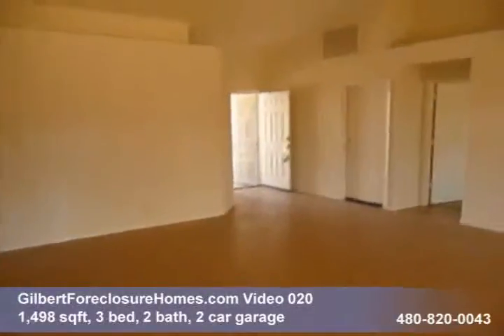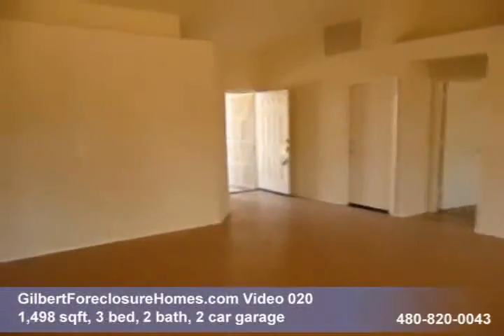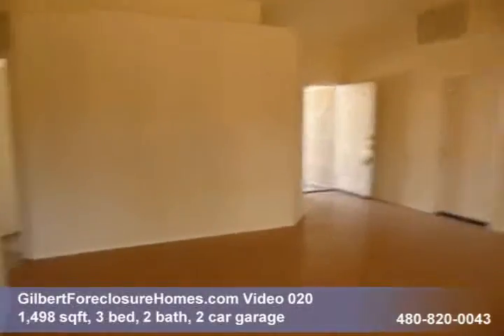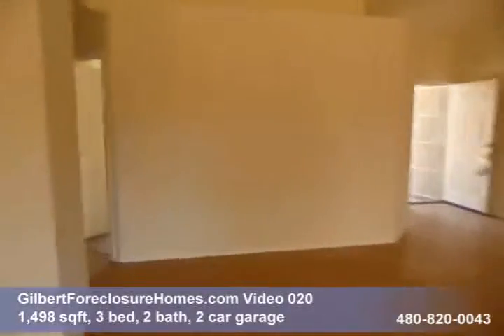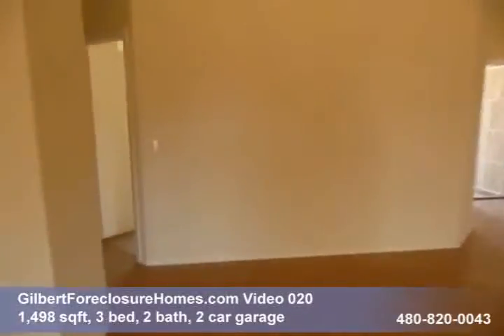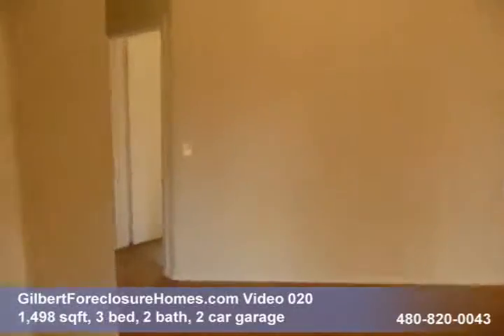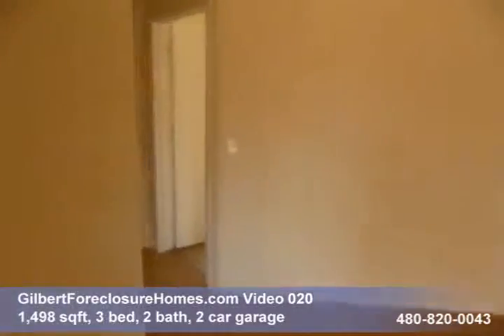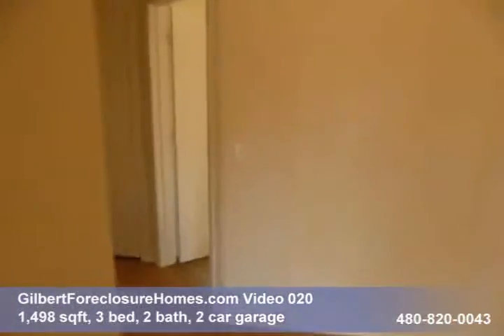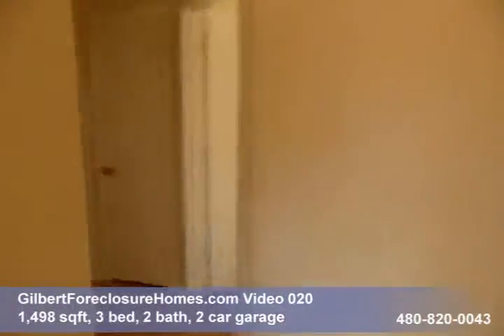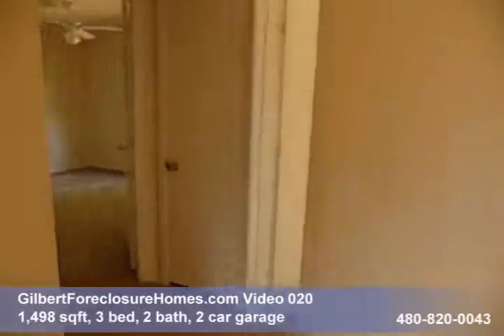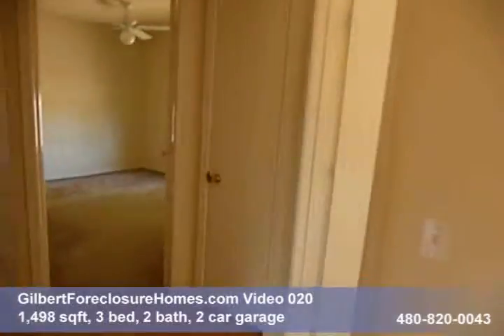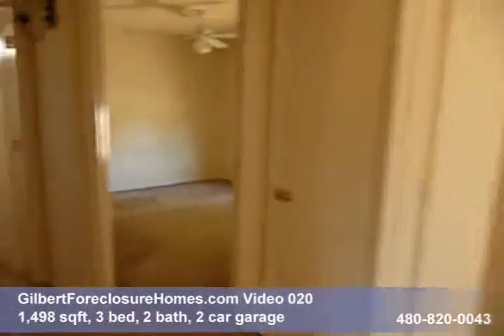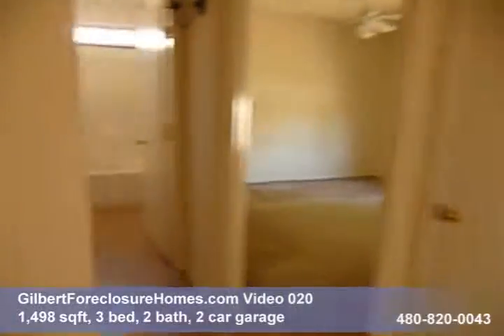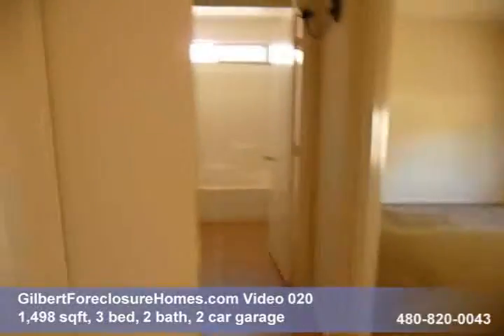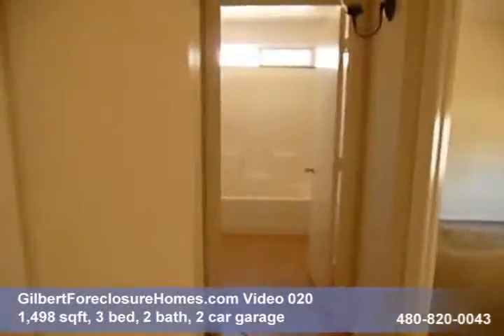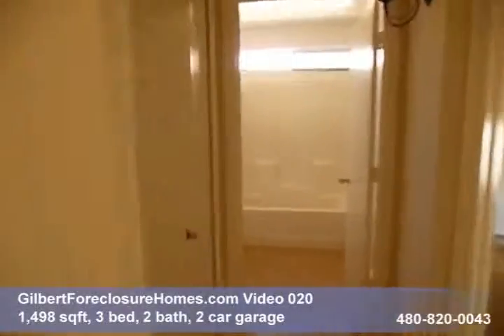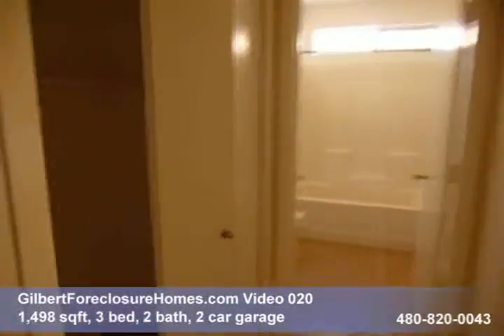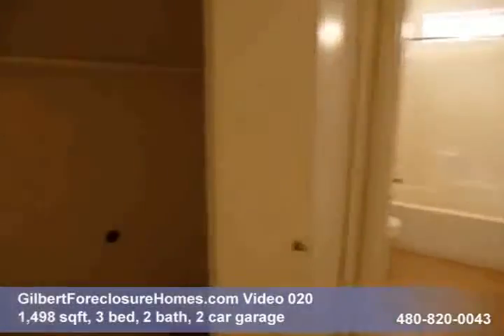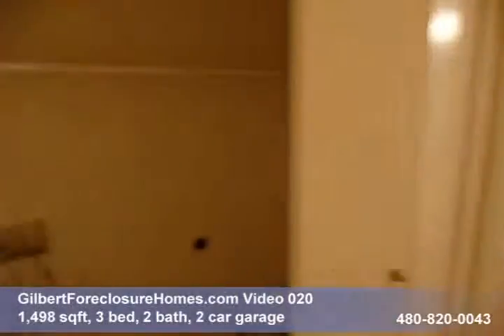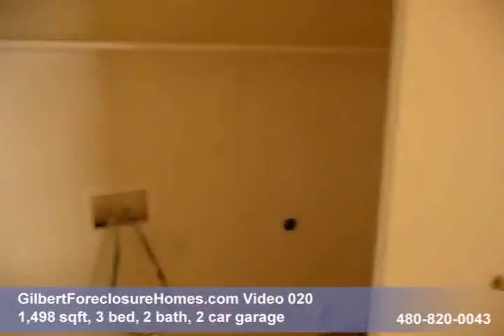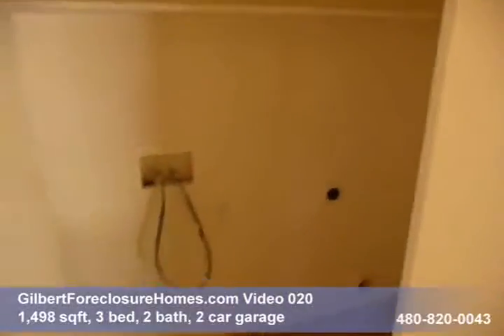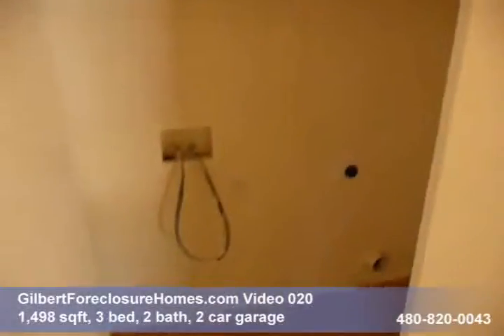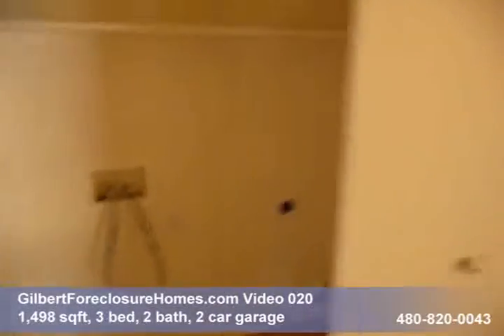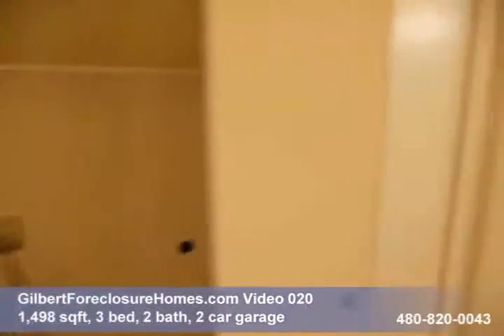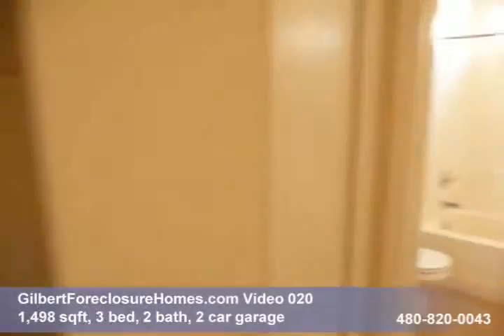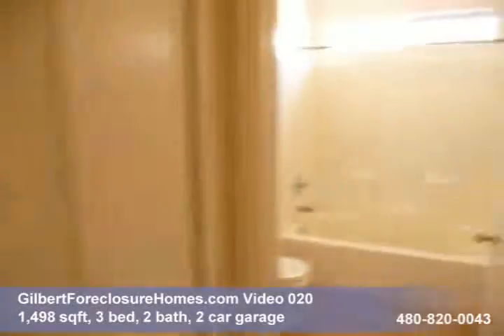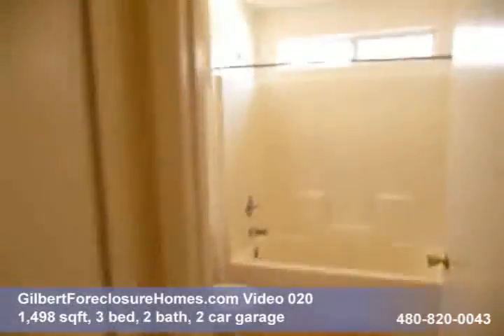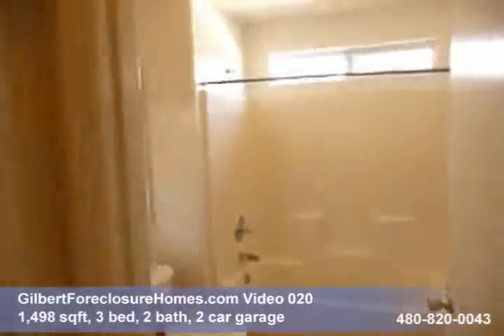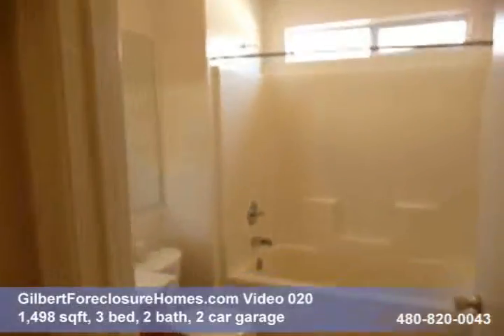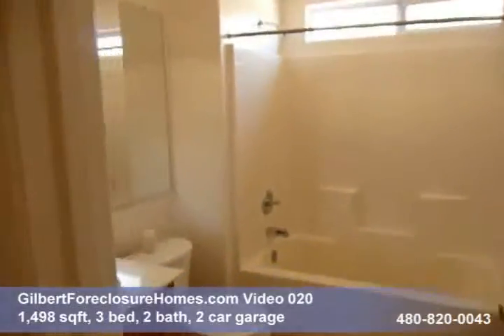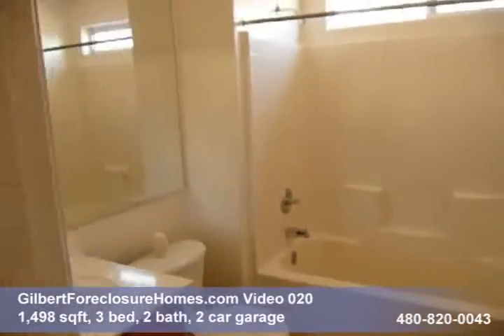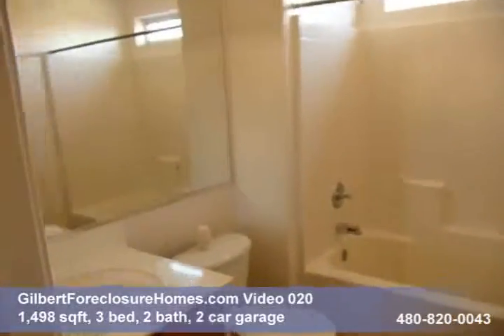Head over here down the hallway. This is your laundry covered cabinet. Got the first bath.